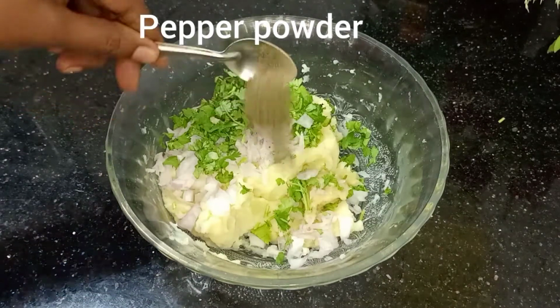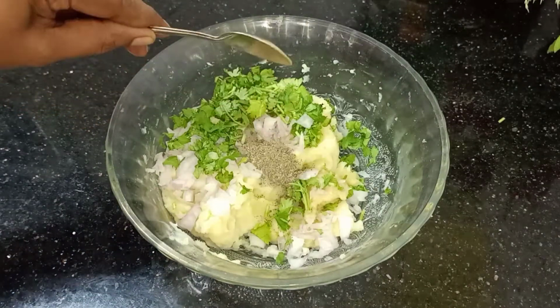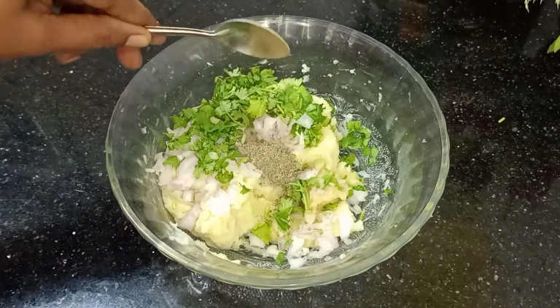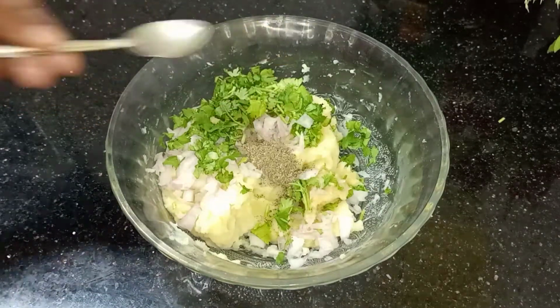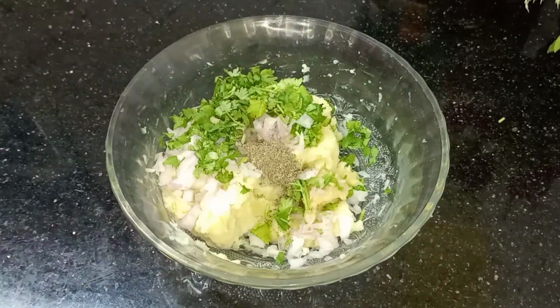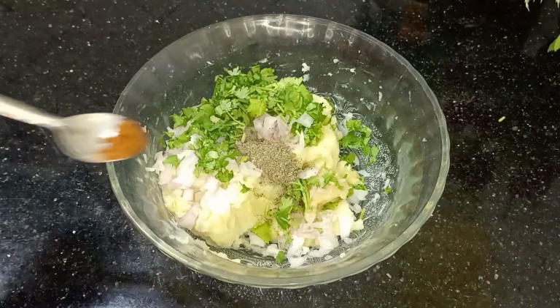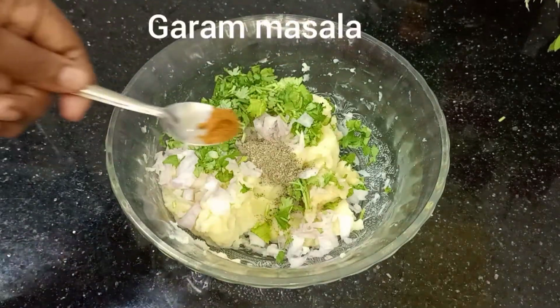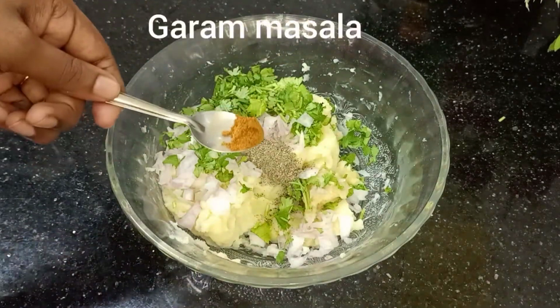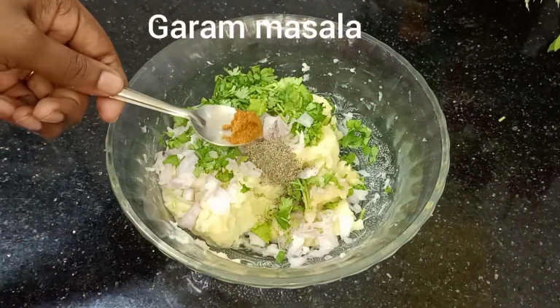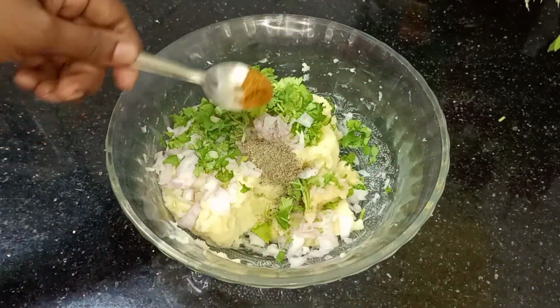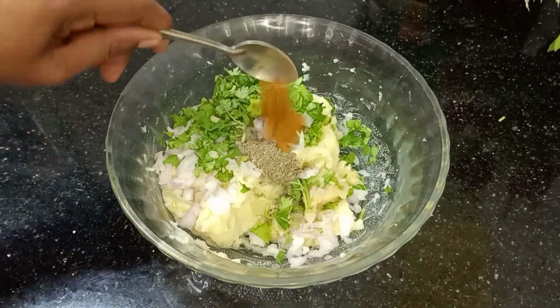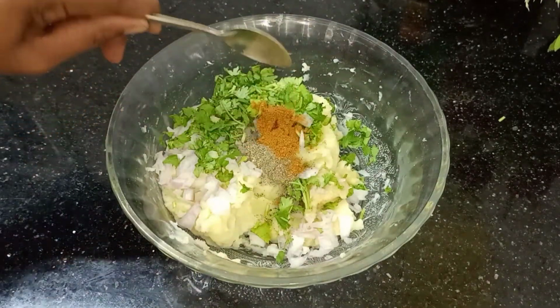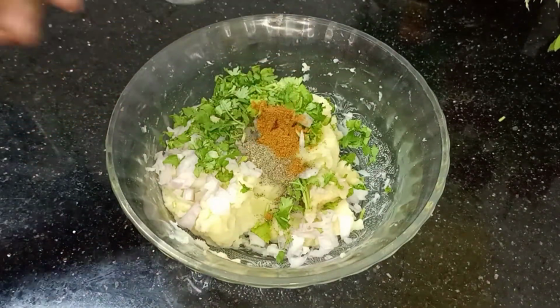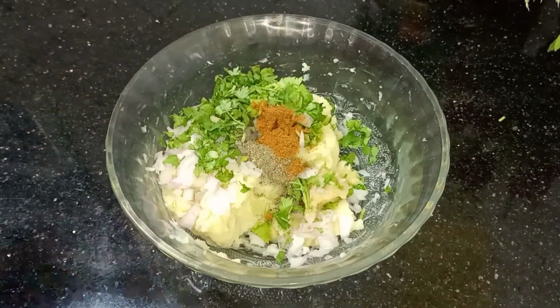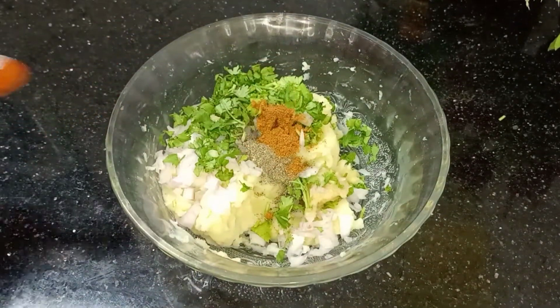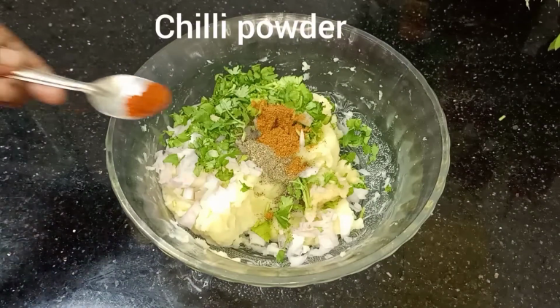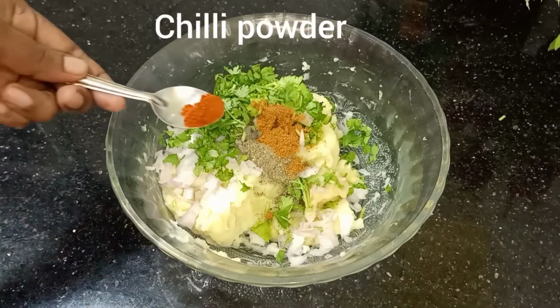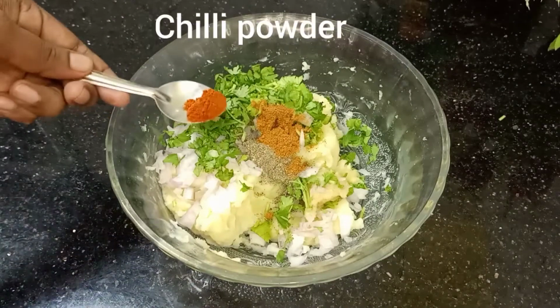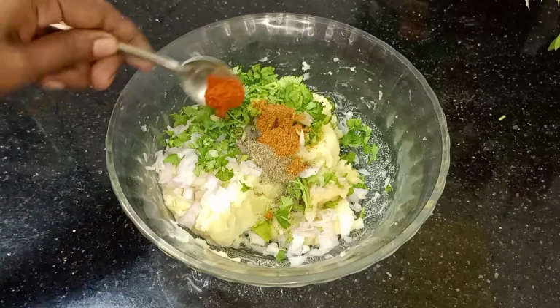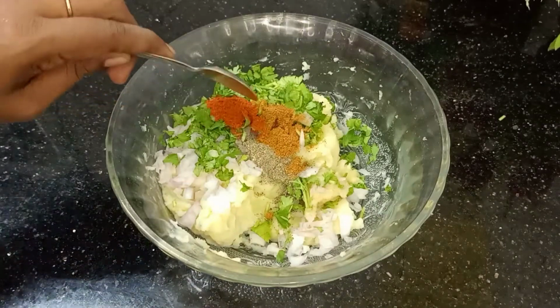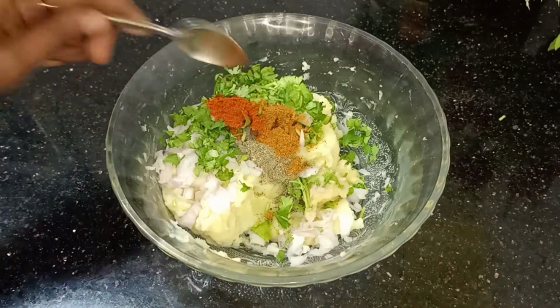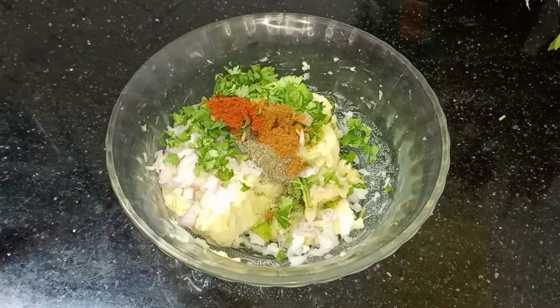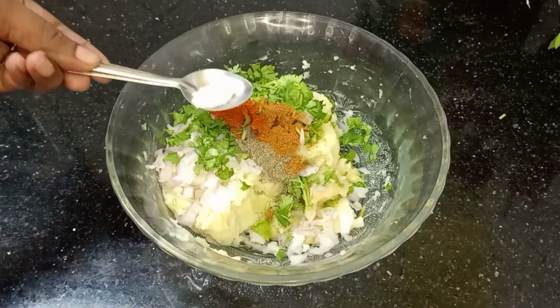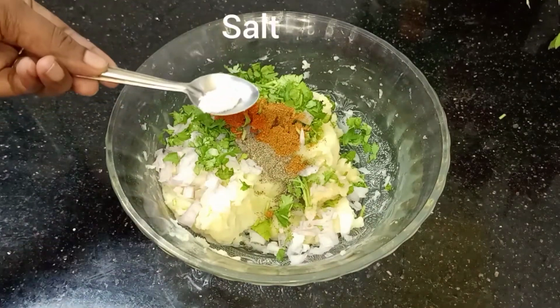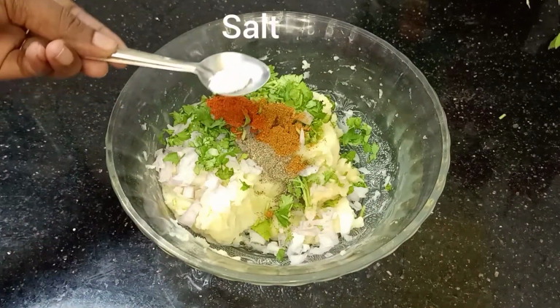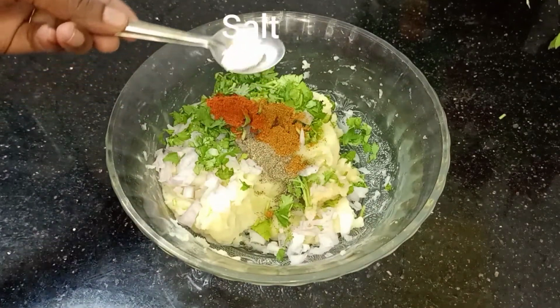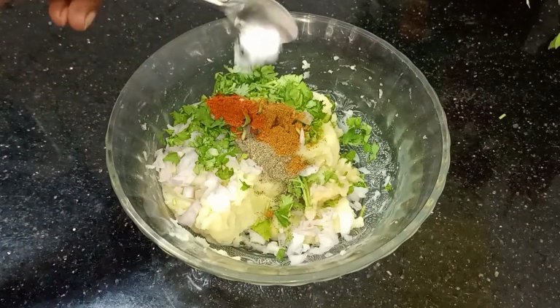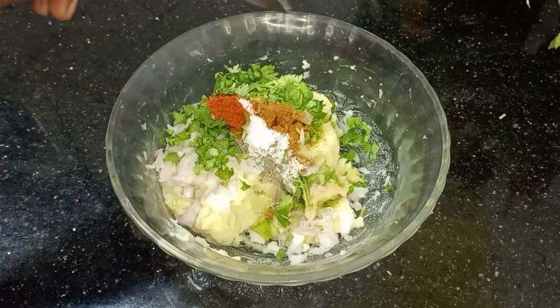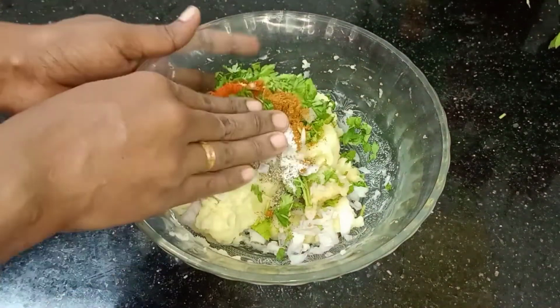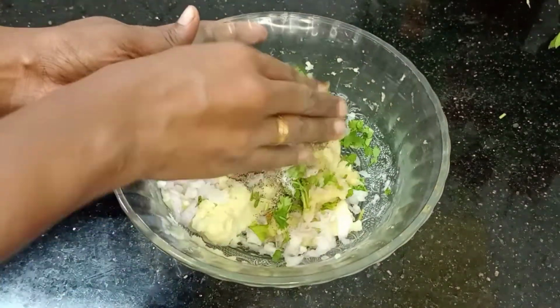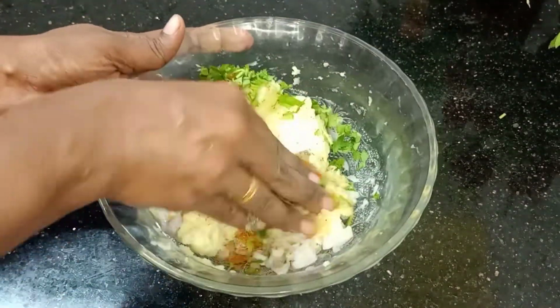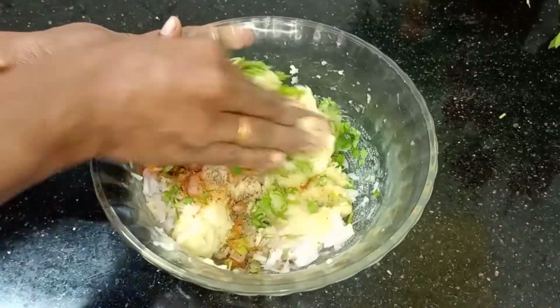1 tablespoon of salt. 1 teaspoon of salt. 1 teaspoon of chili powder. Mix it in the same way.